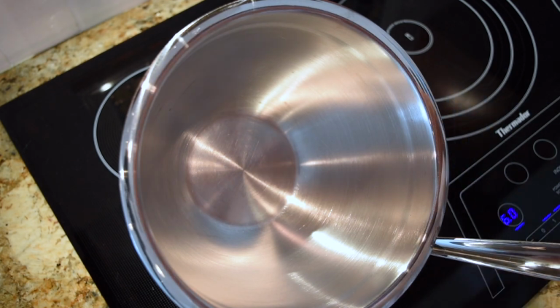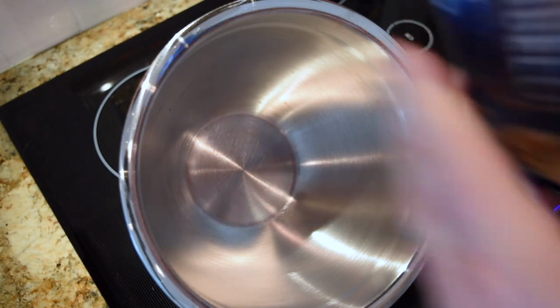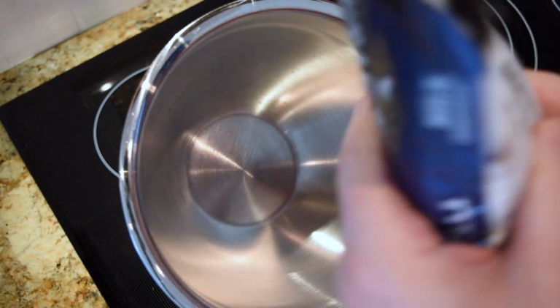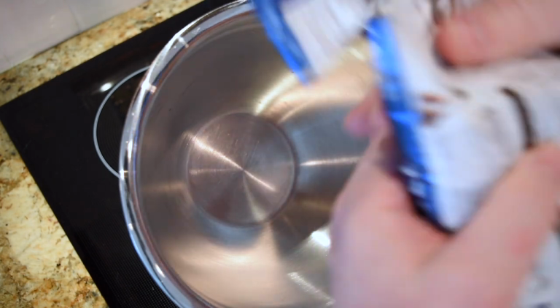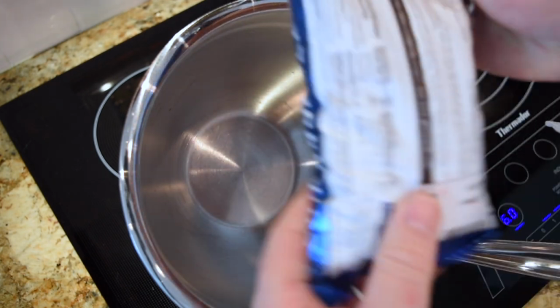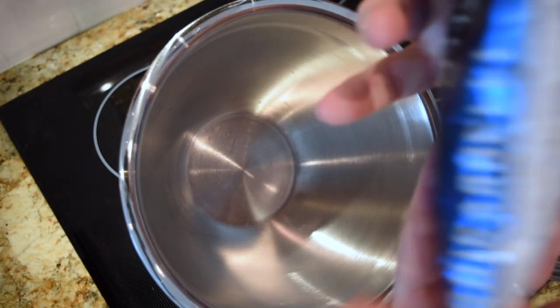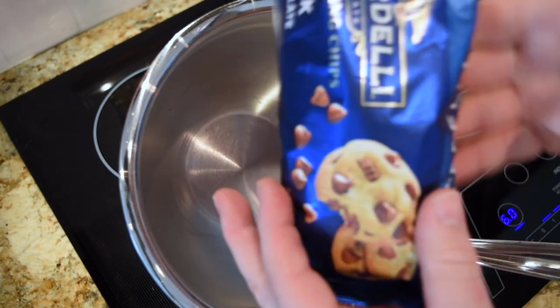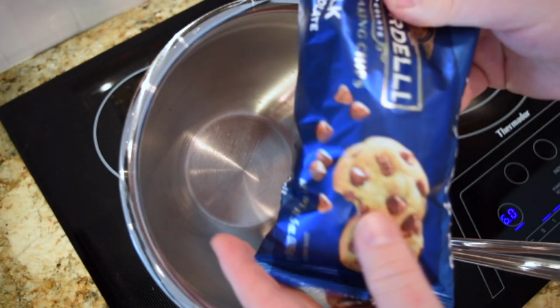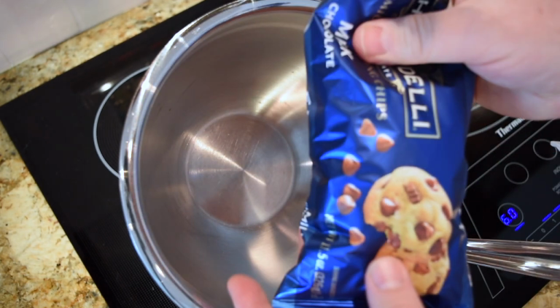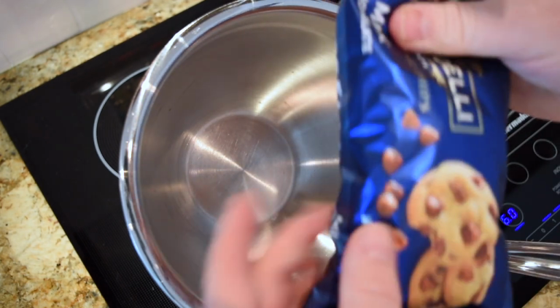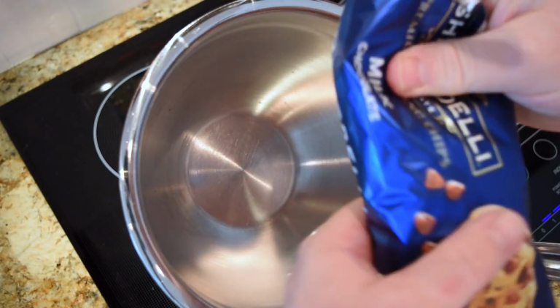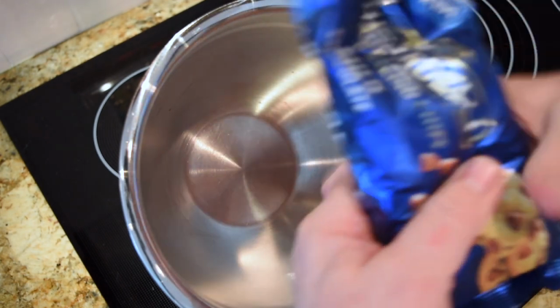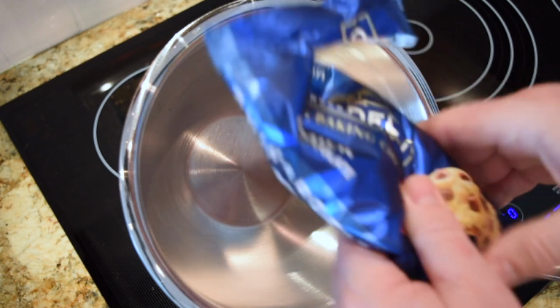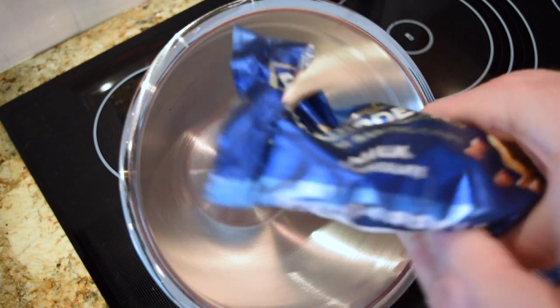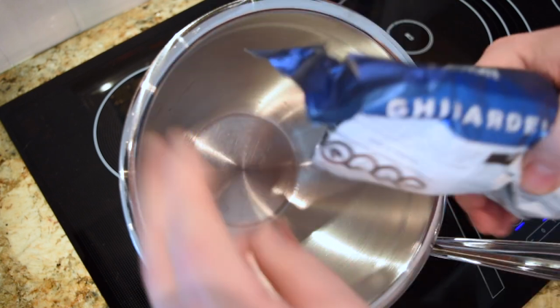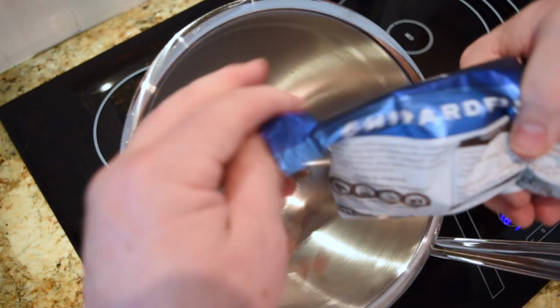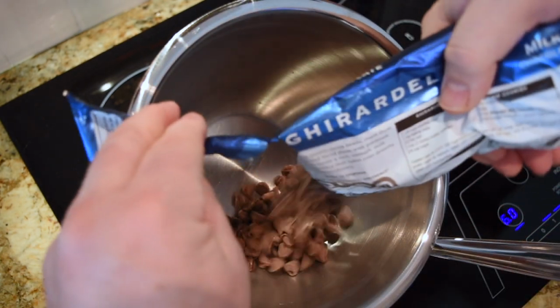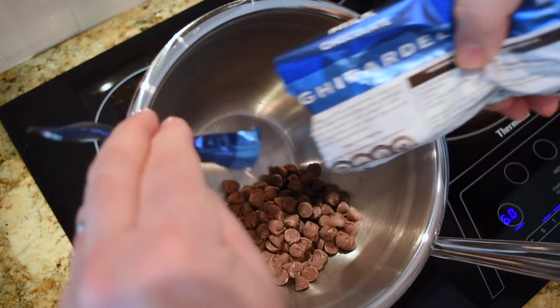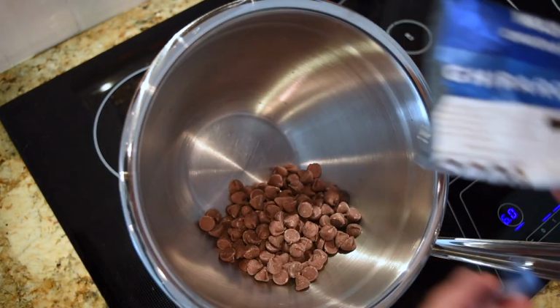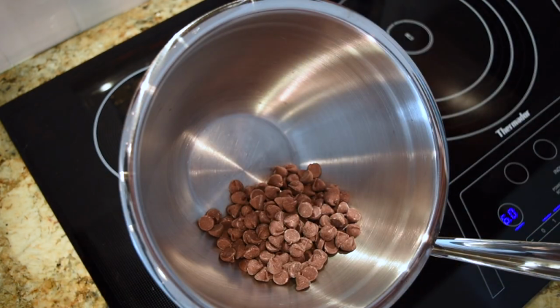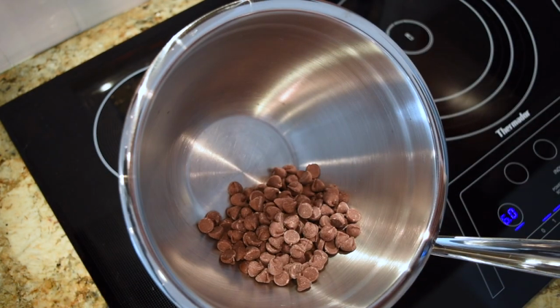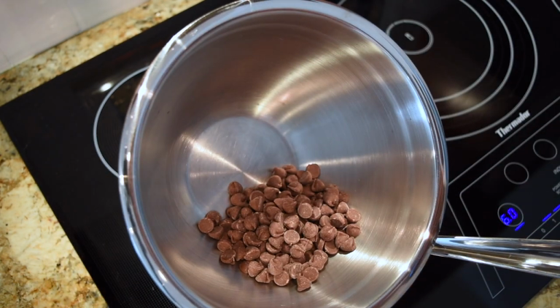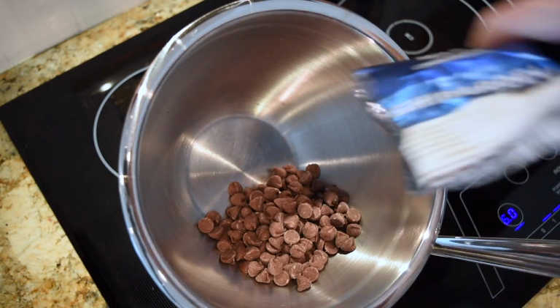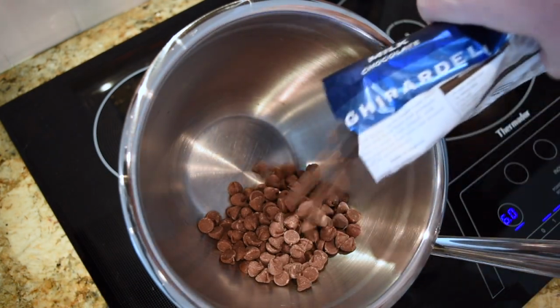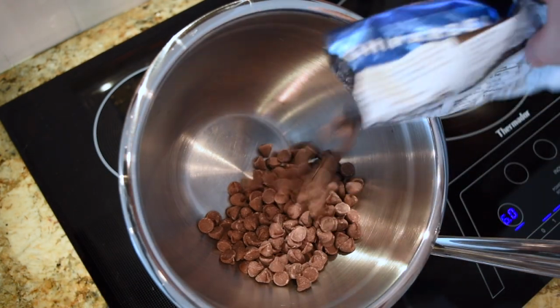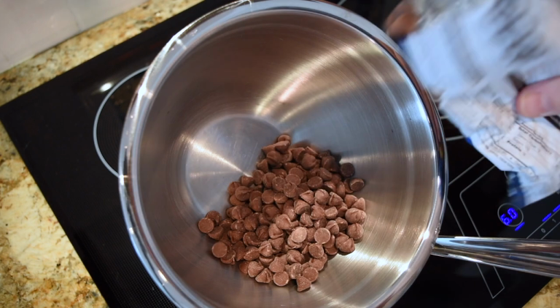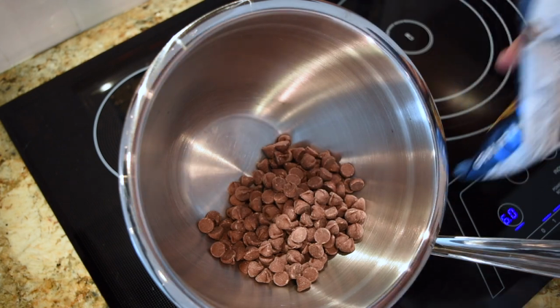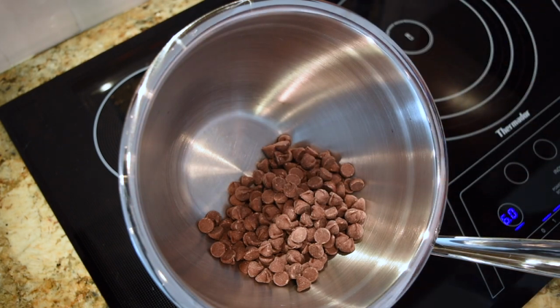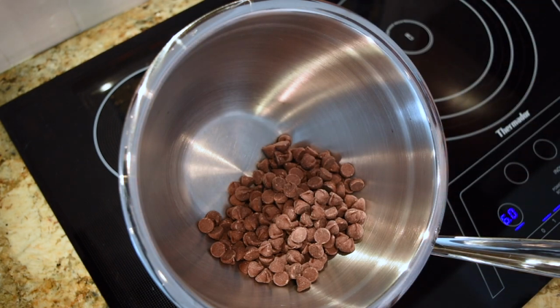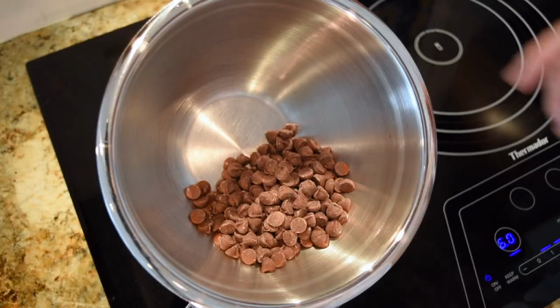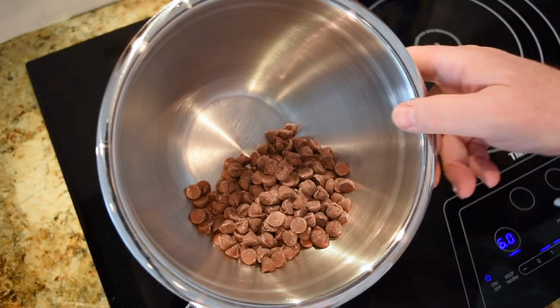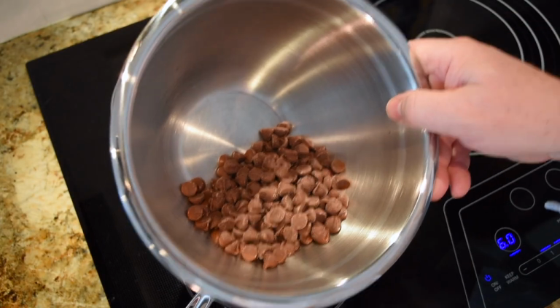I am using the good chocolate — Ghirardelli milk chocolate. I'm using milk chocolate on these. You can use the semi-sweets if you want, but milk chocolate's just a little bit sweeter, so I like that.